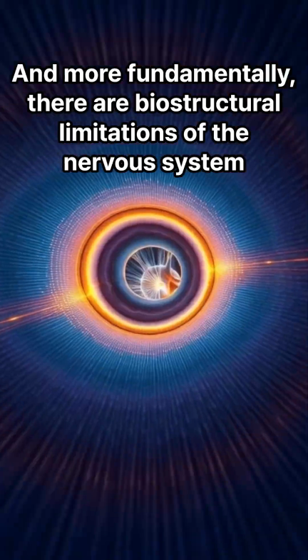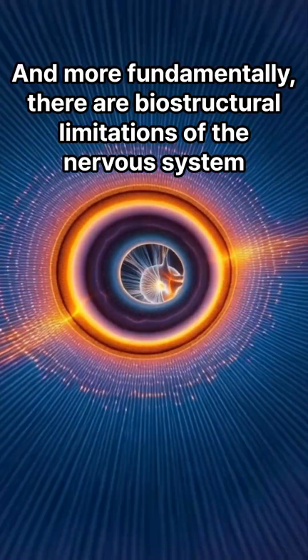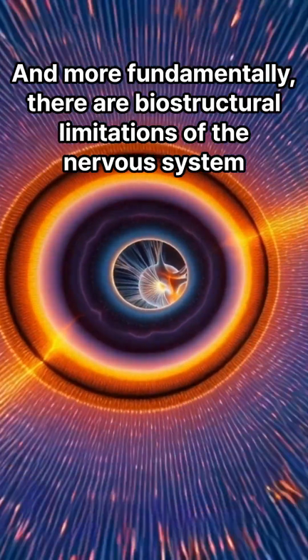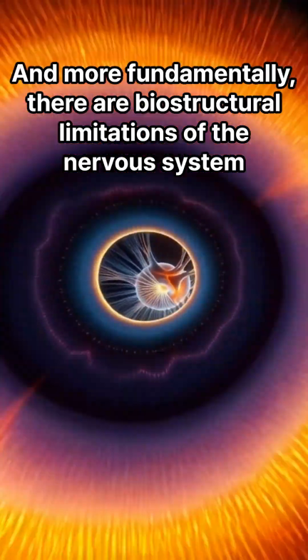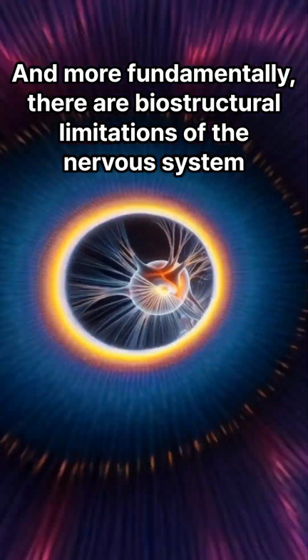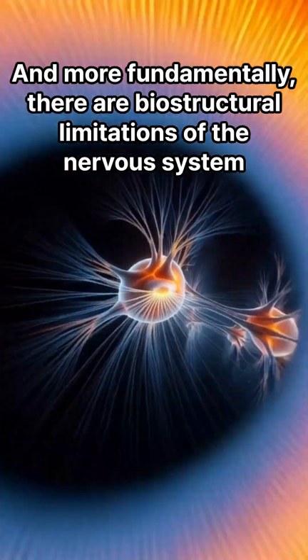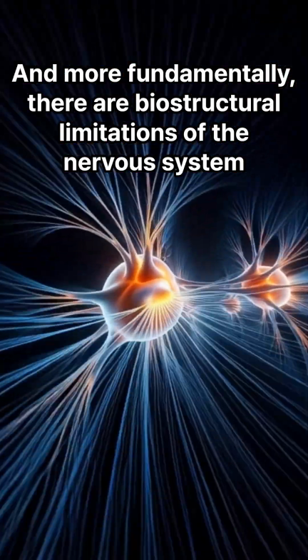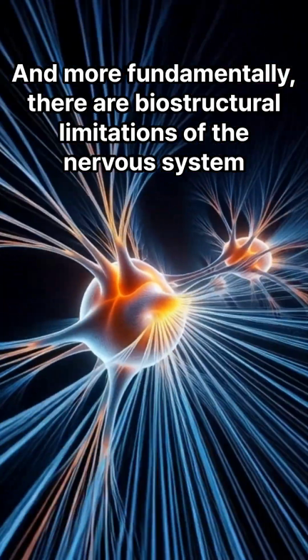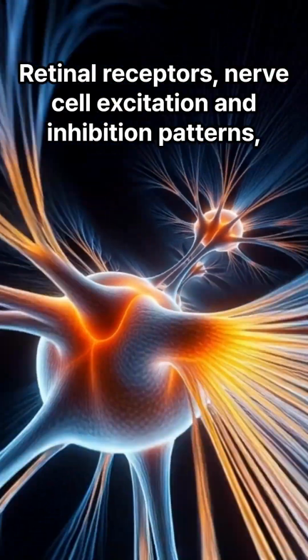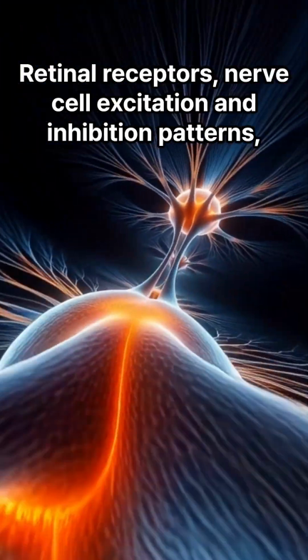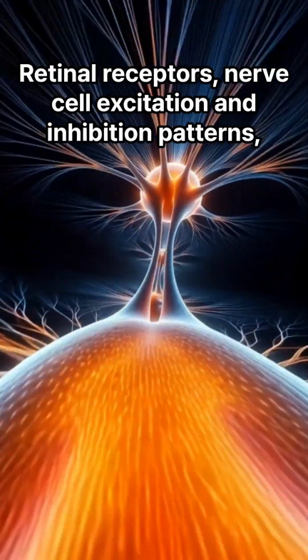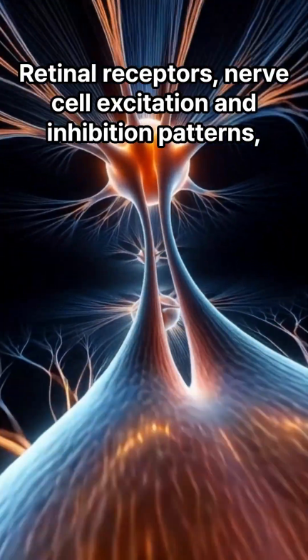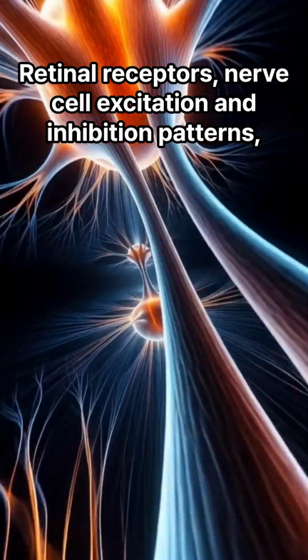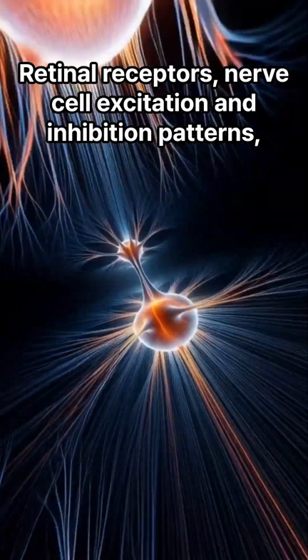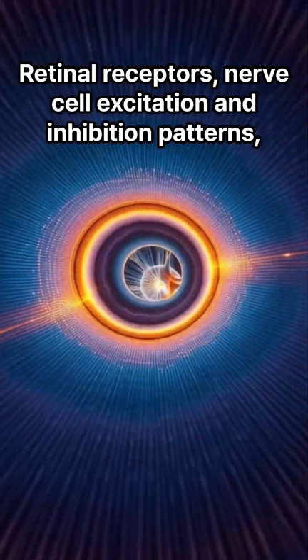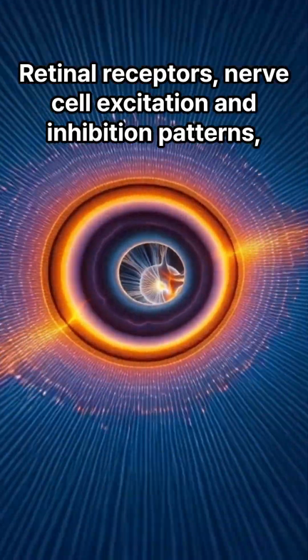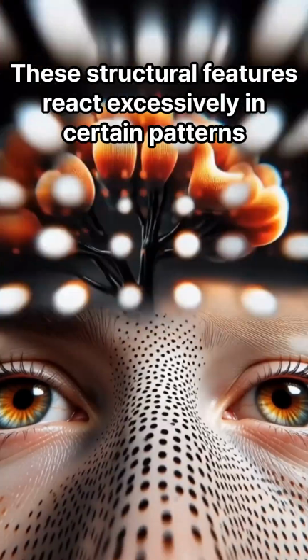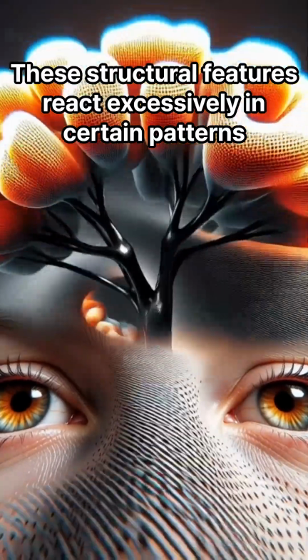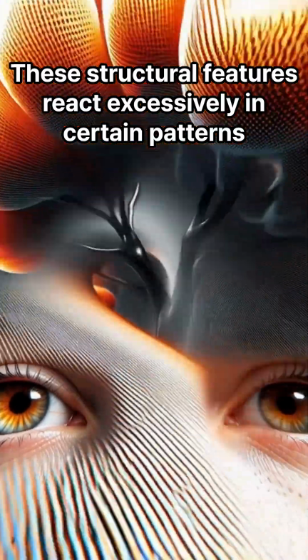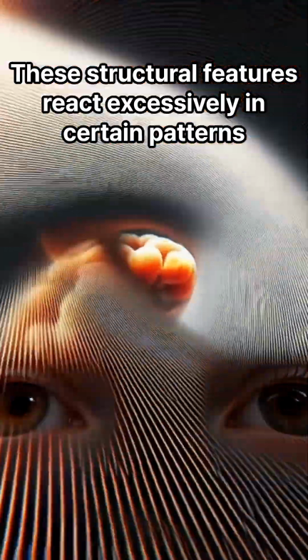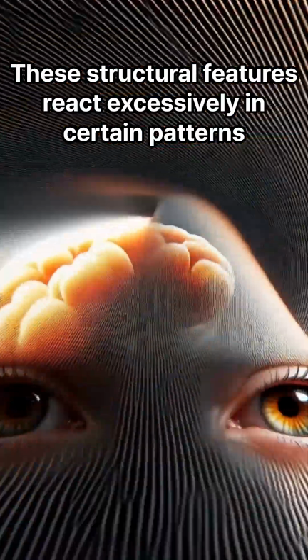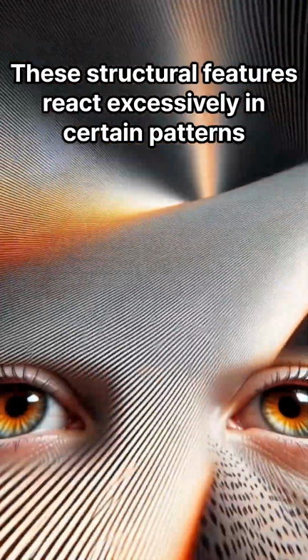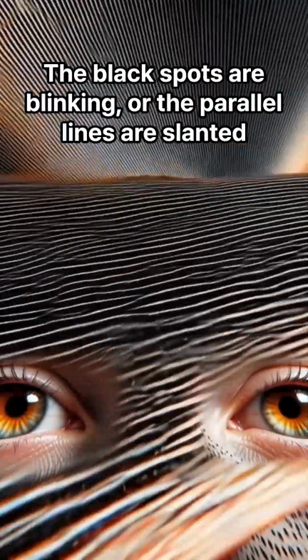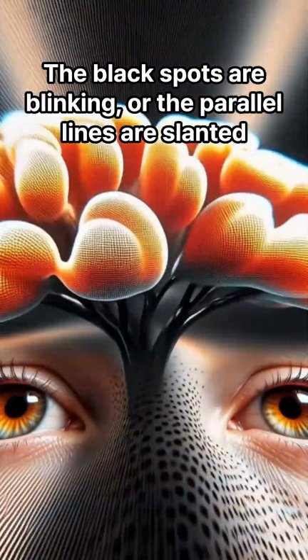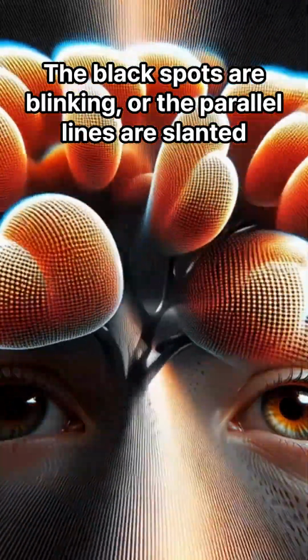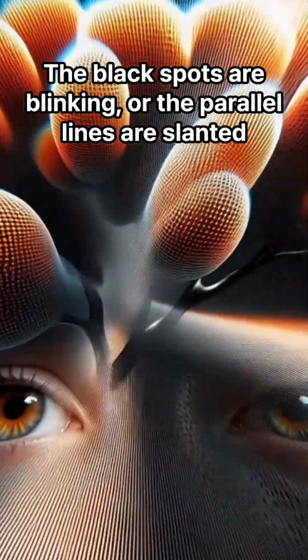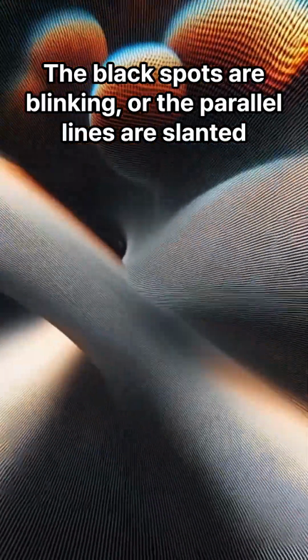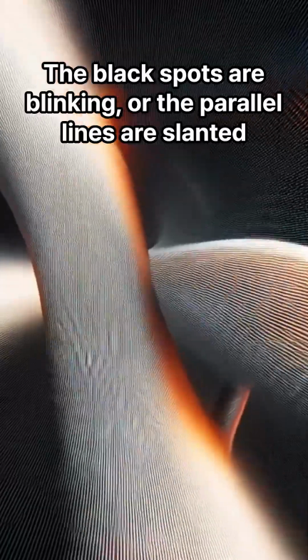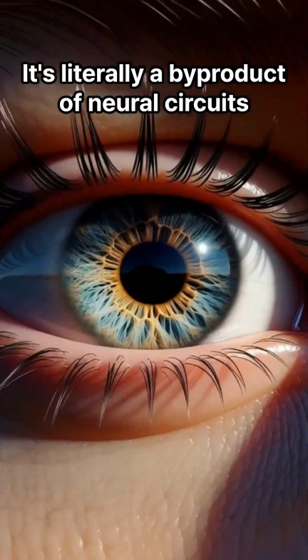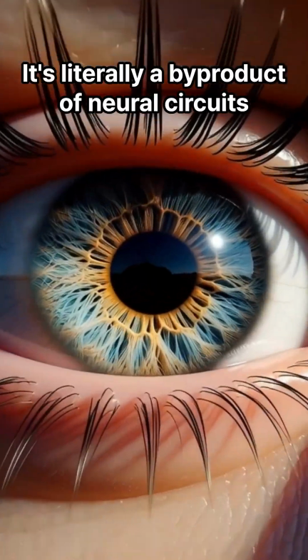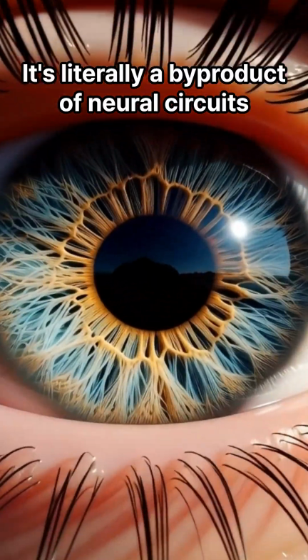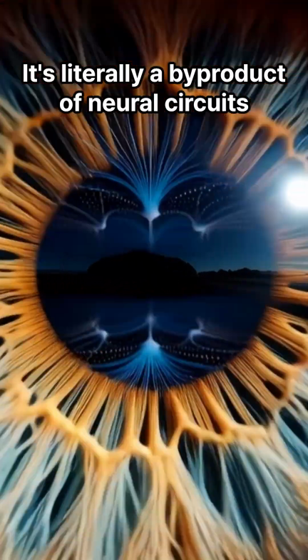And more fundamentally, there are biostructural limitations of the nervous system — retinal receptors, nerve cell excitation, and inhibition patterns. These structural features react excessively in certain patterns: the black spots are blinking, or the parallel lines appear slanted. It's literally a byproduct of neural circuits.